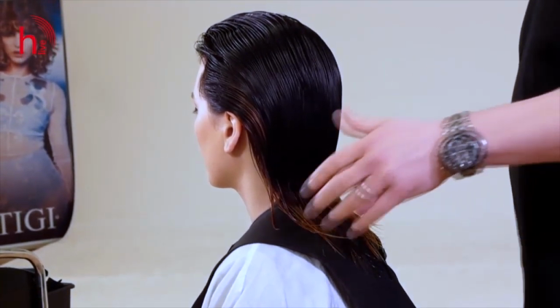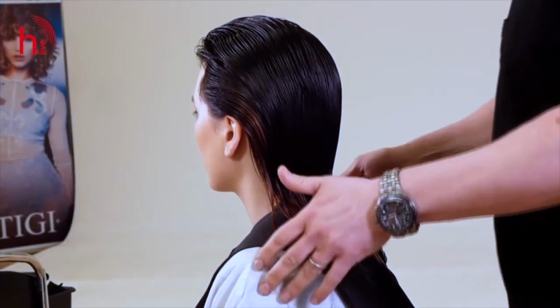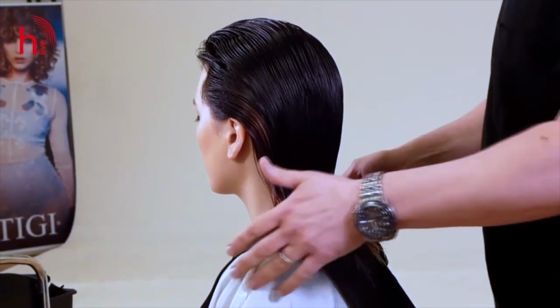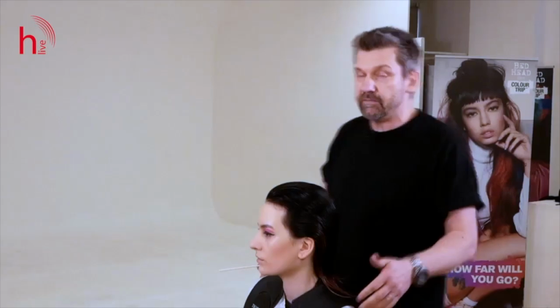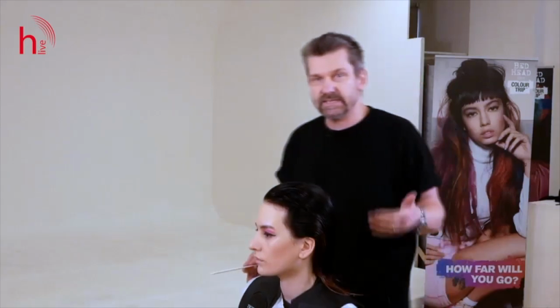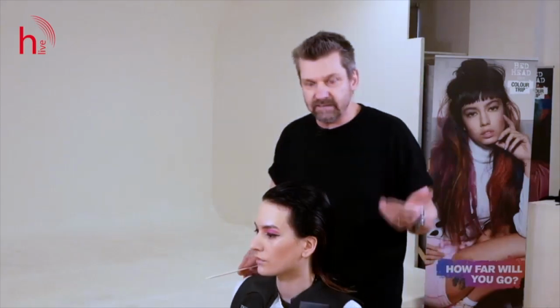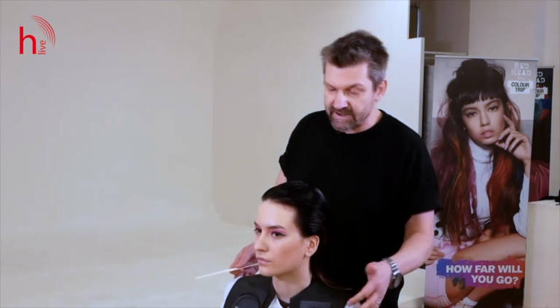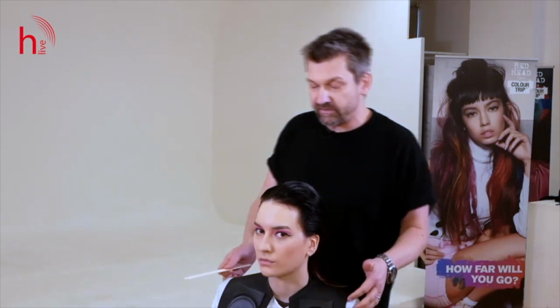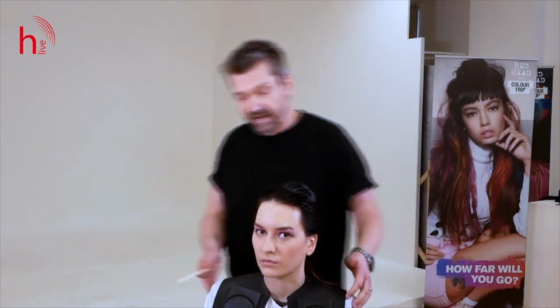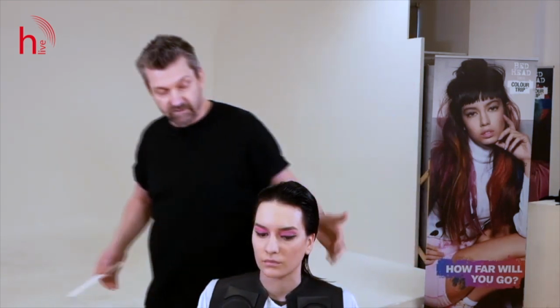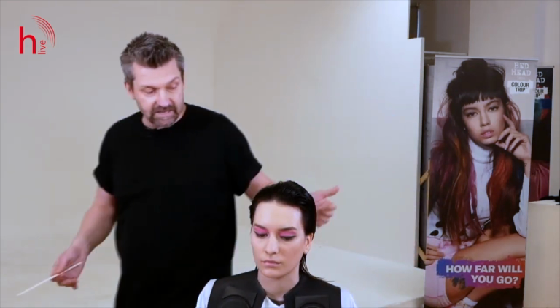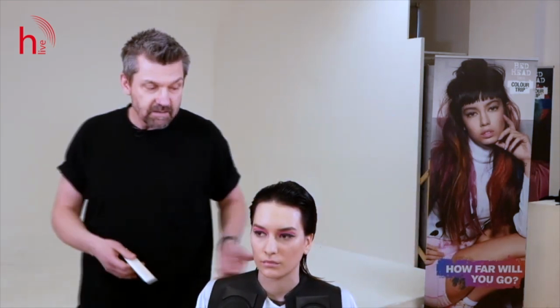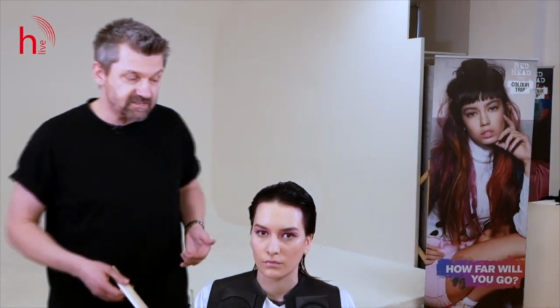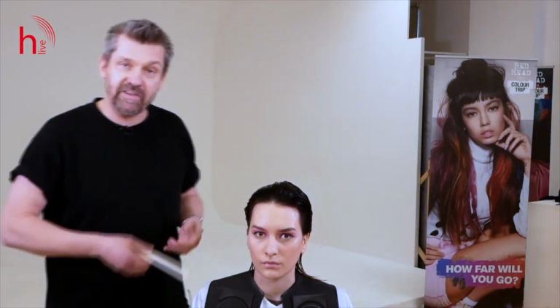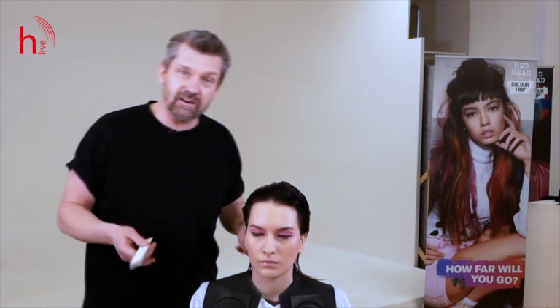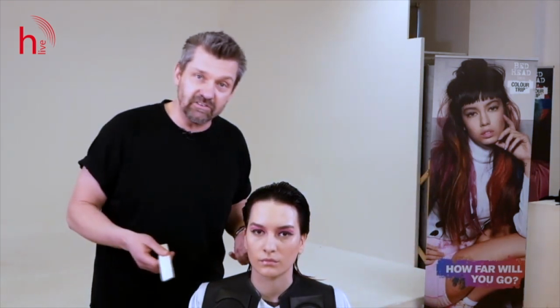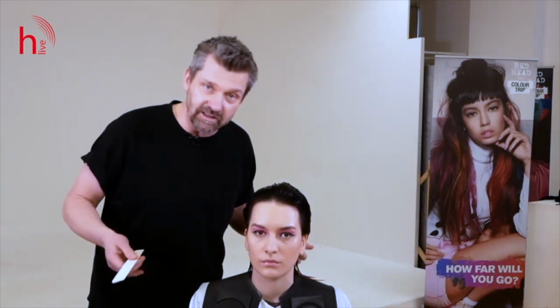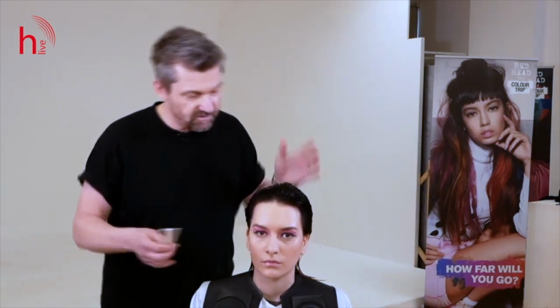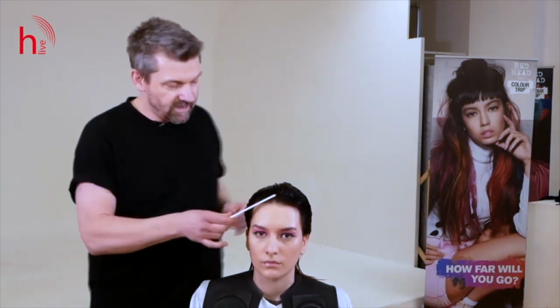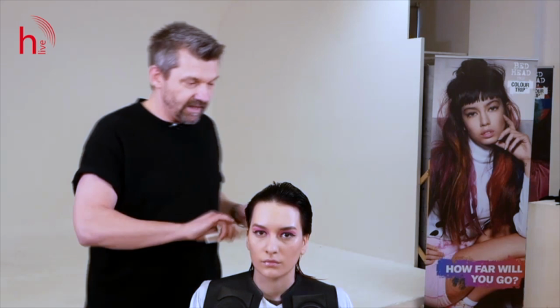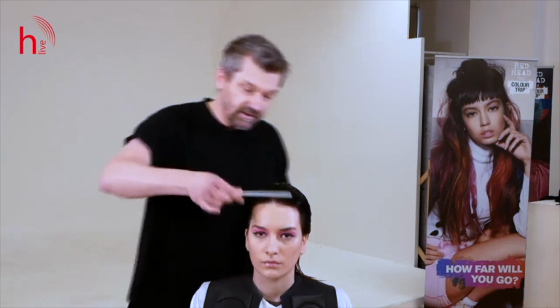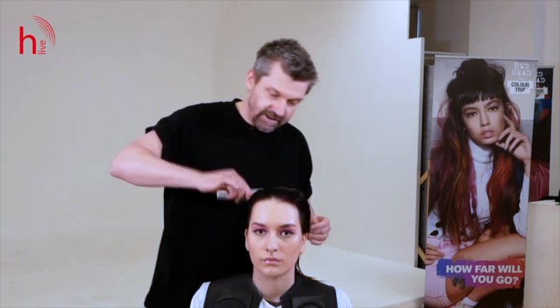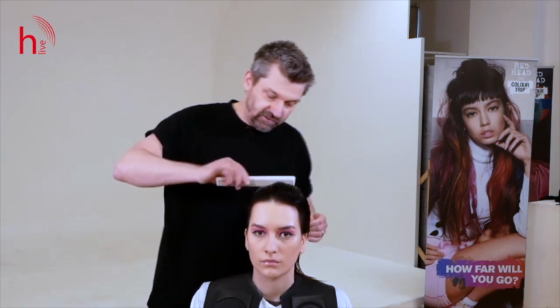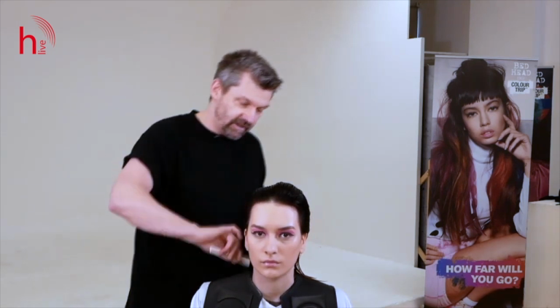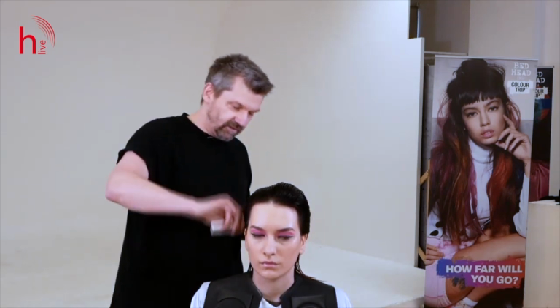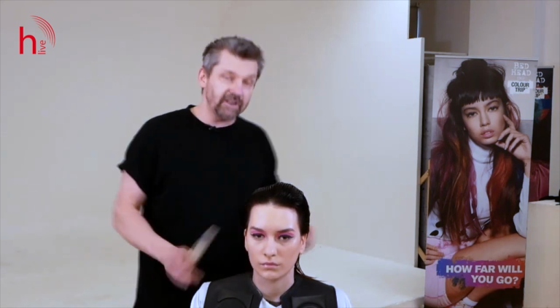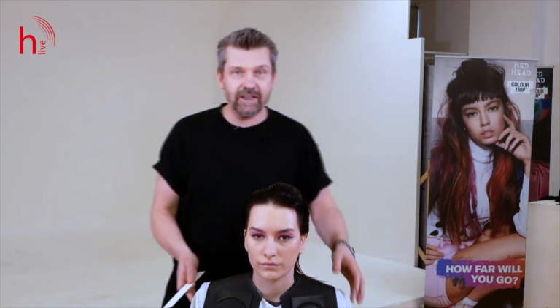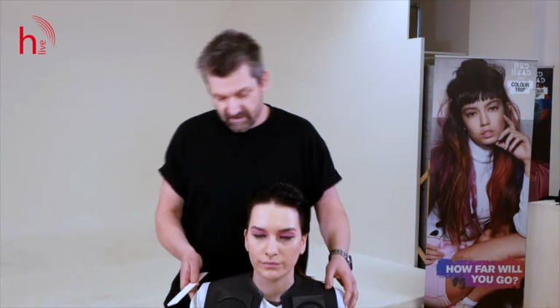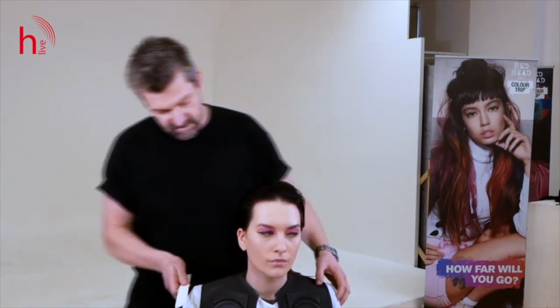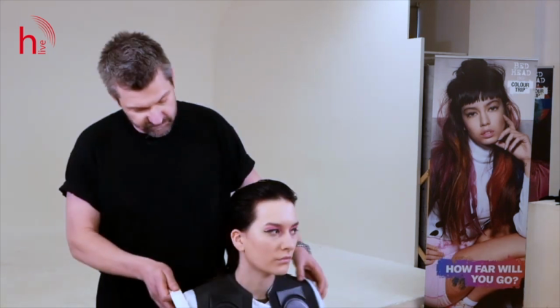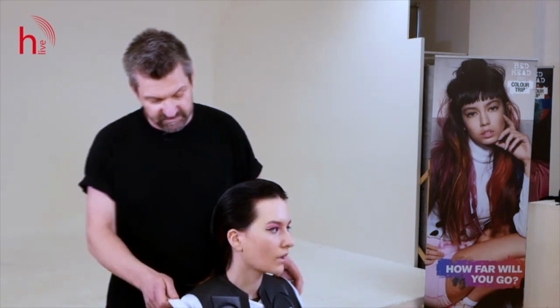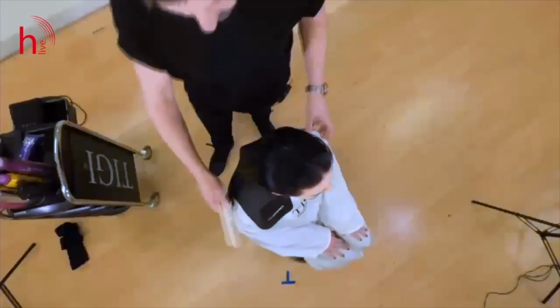The haircut itself is a disconnected shape, obviously based on my favorite haircut — the mullet. Again, I get to do another variation for this particular look.